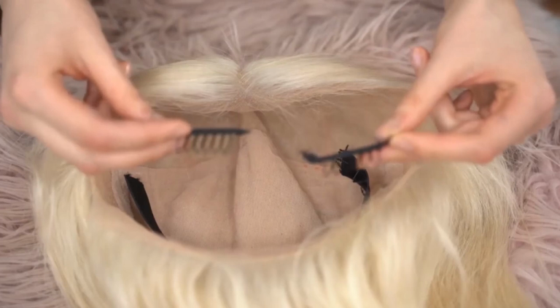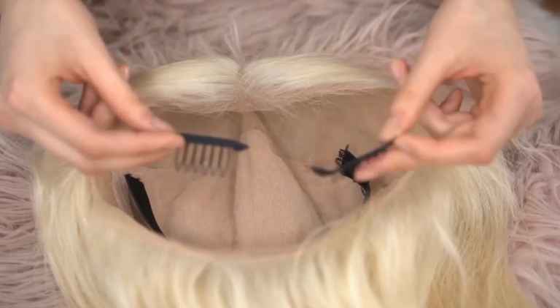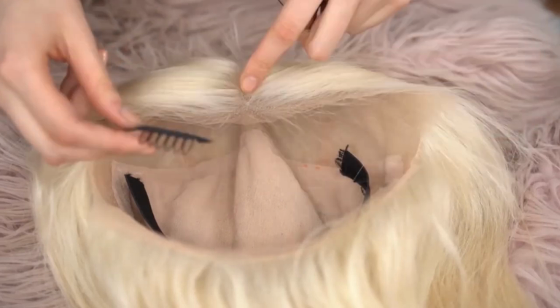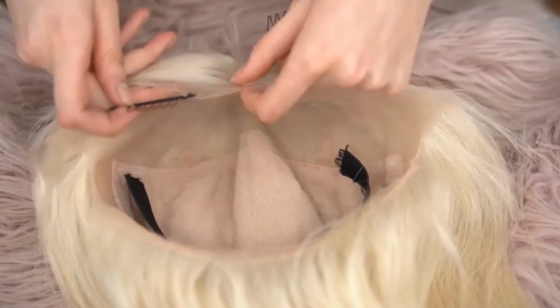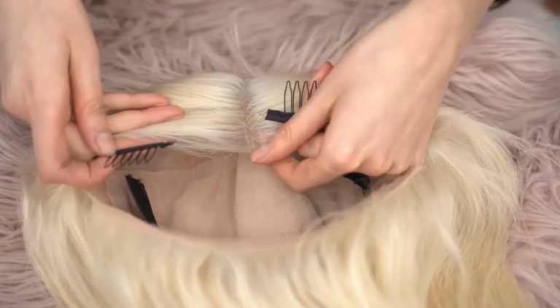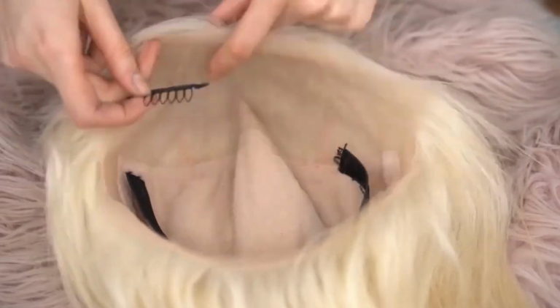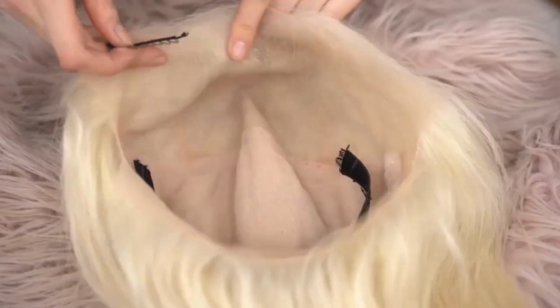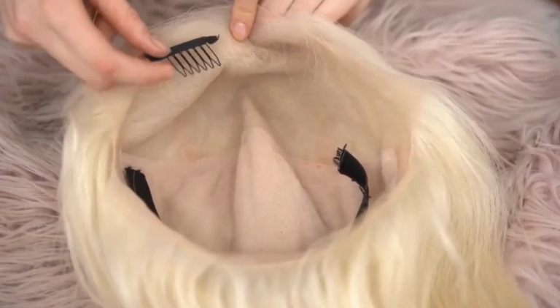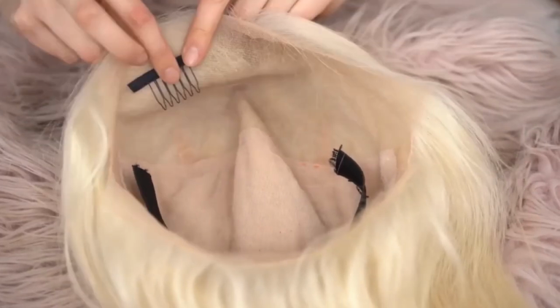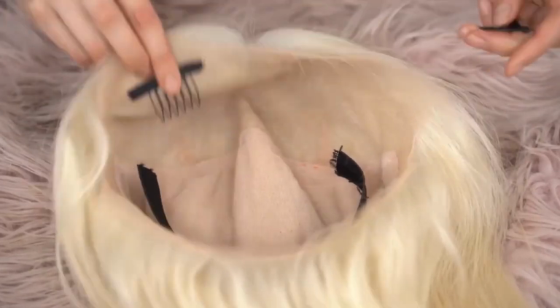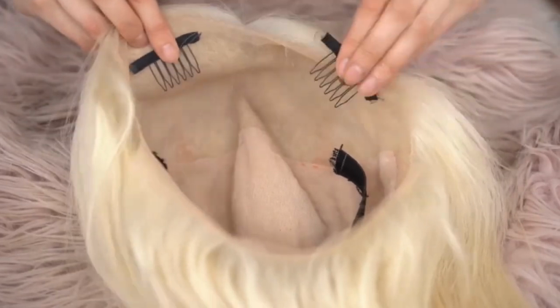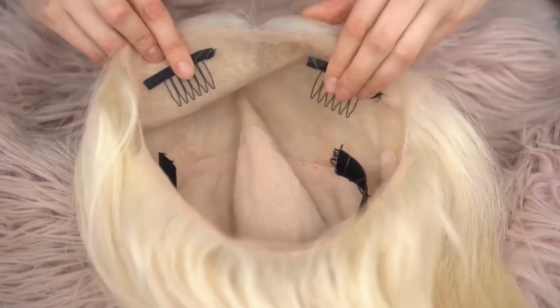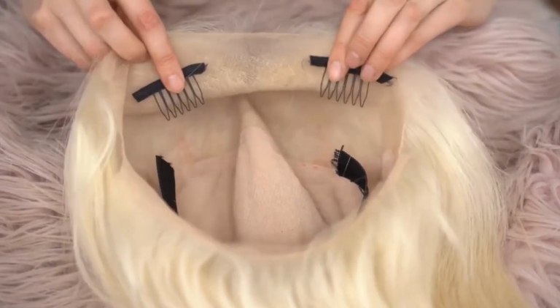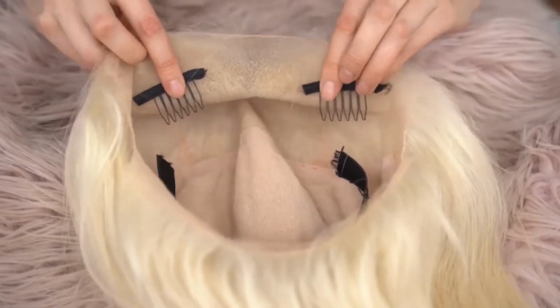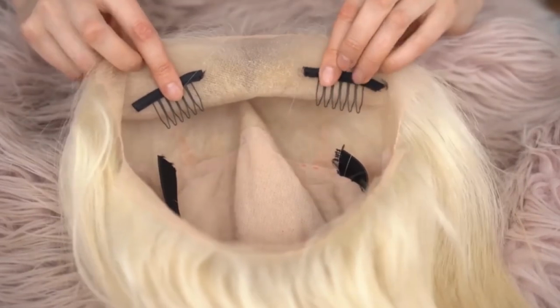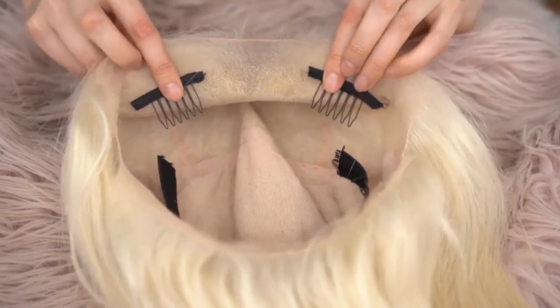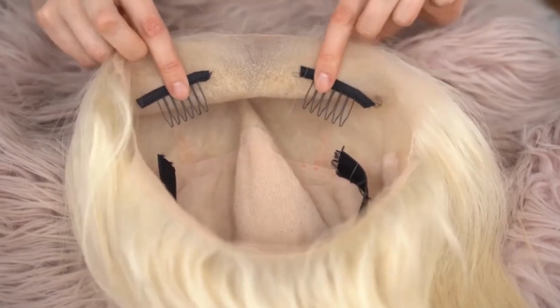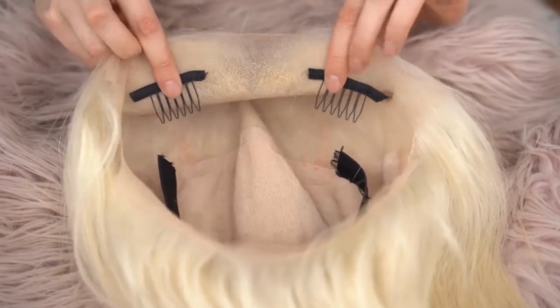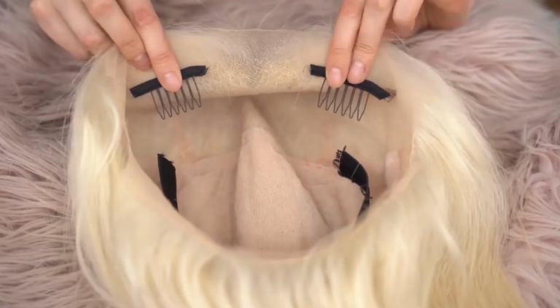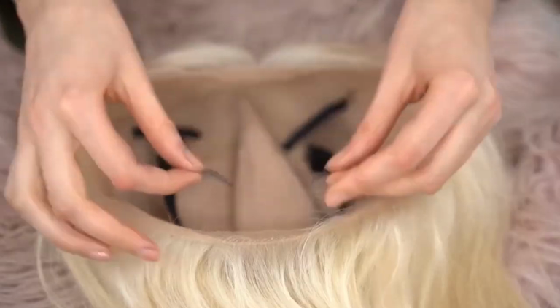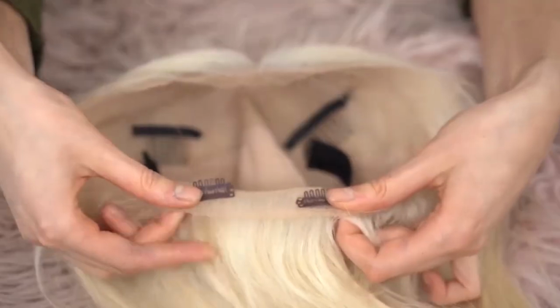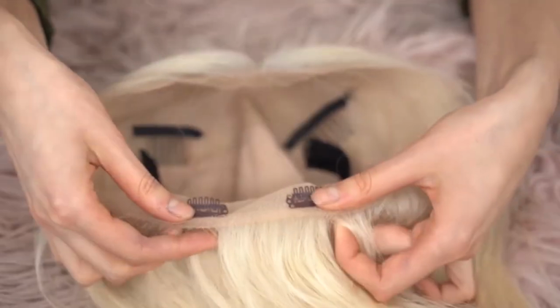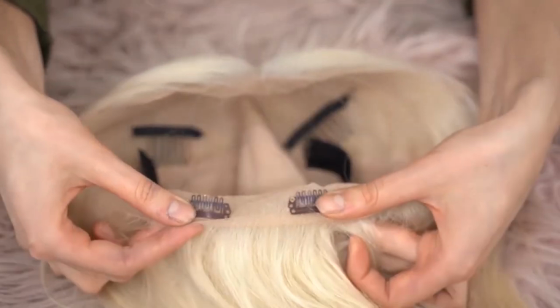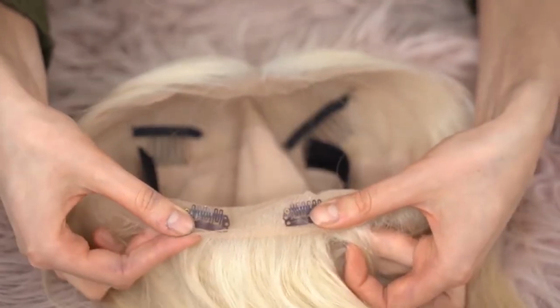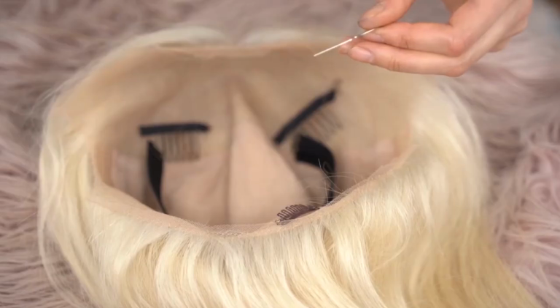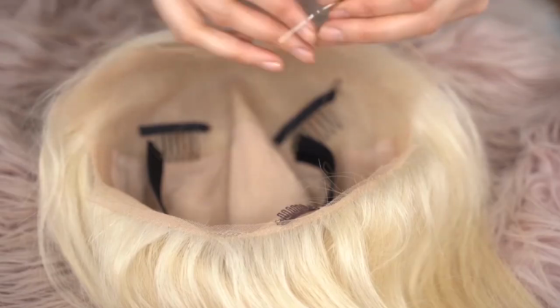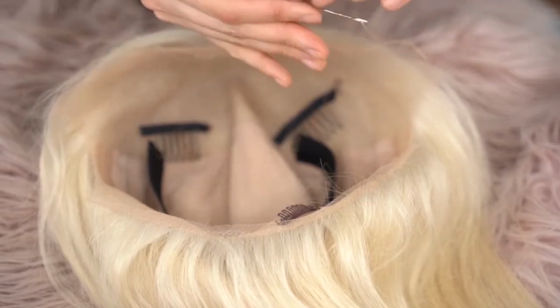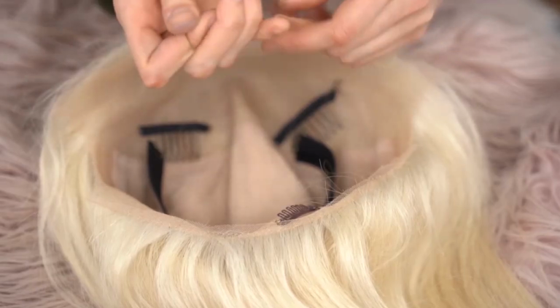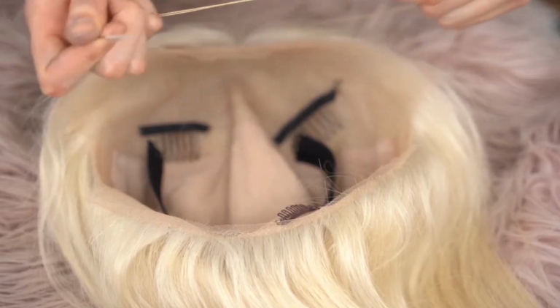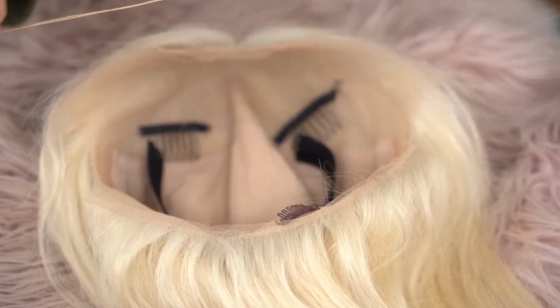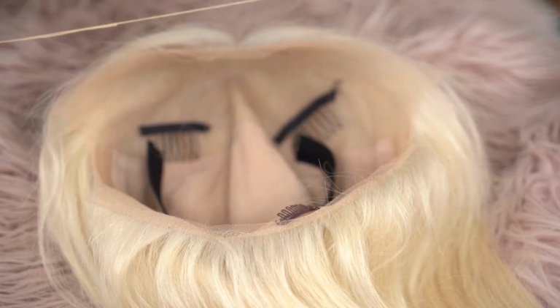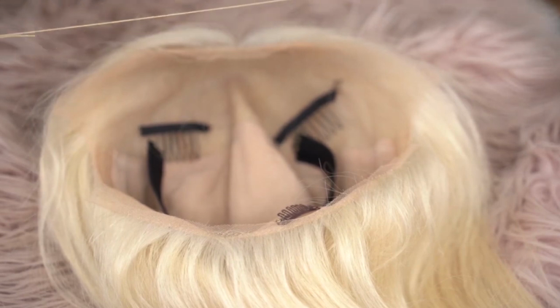With these two combs I'm just going to put them at the top of the head — there's the middle part — on either side of the middle part. These are going to go at the nape of the neck. So I'm going to go ahead and sew everything into place.